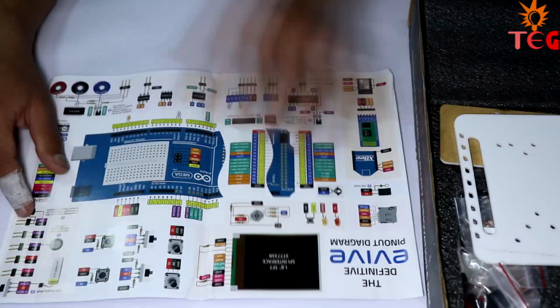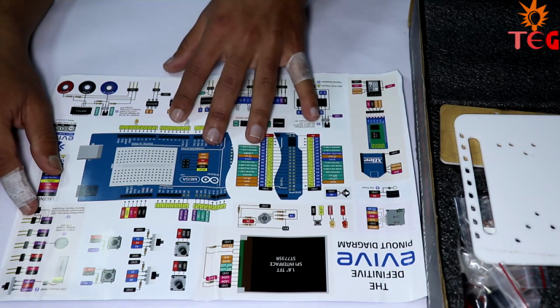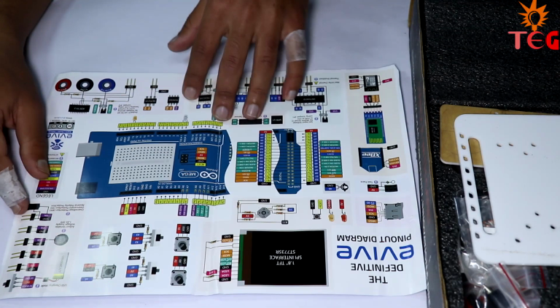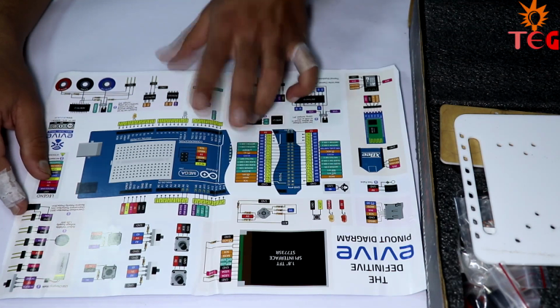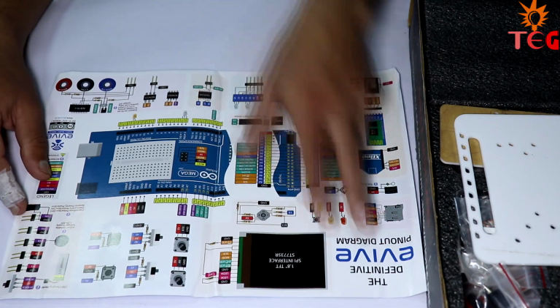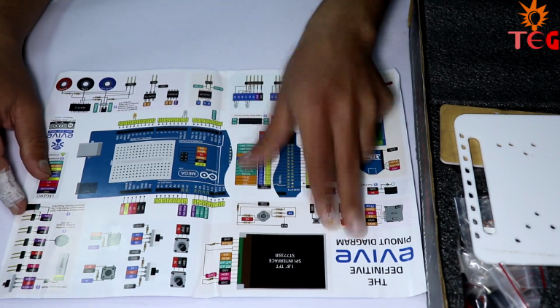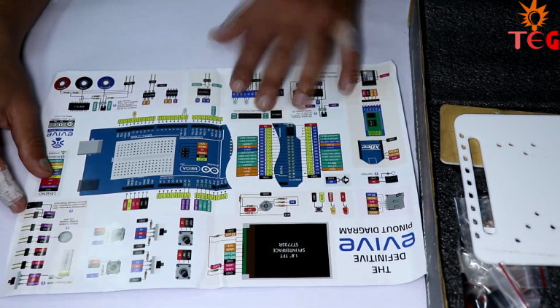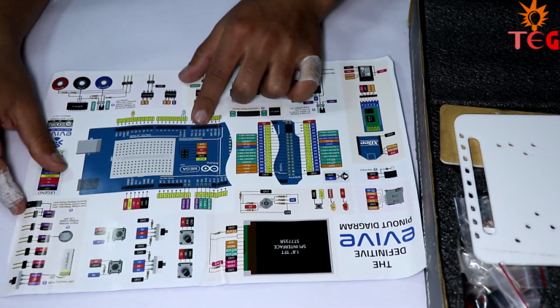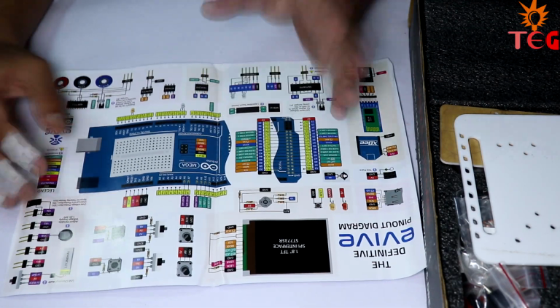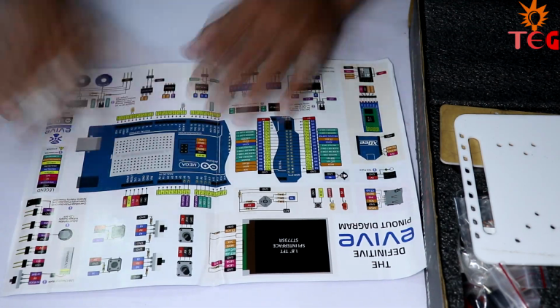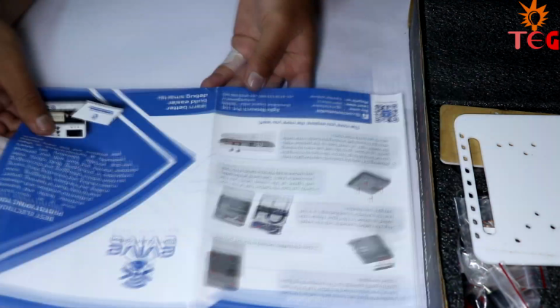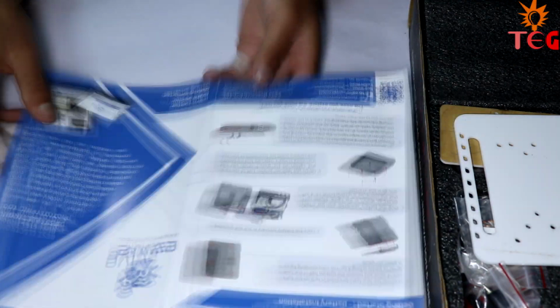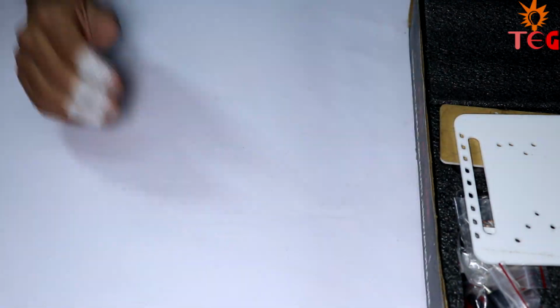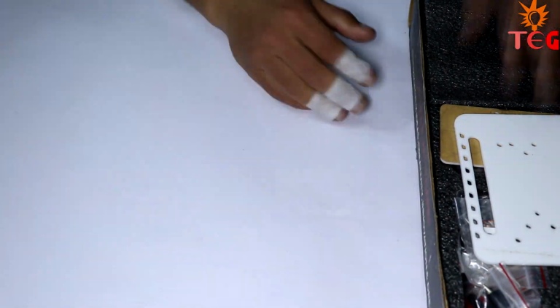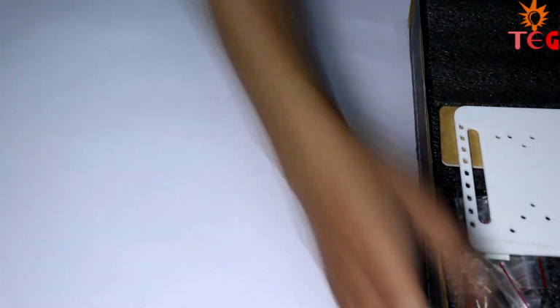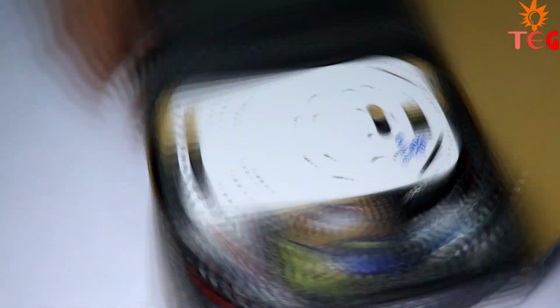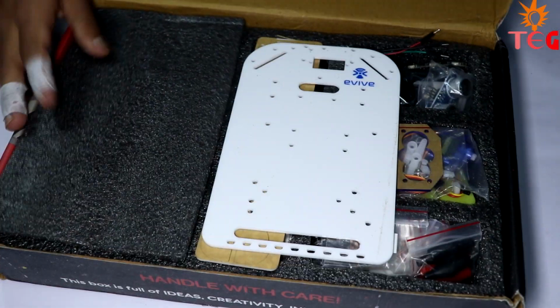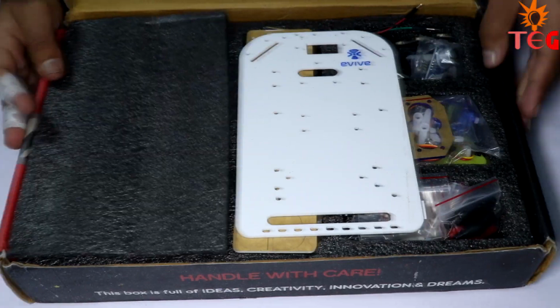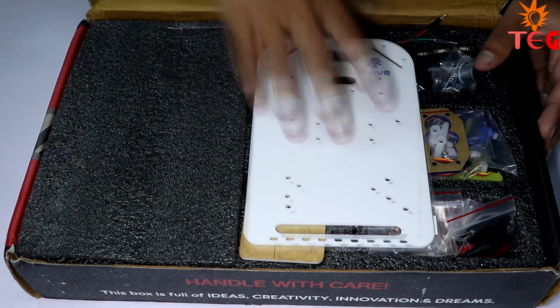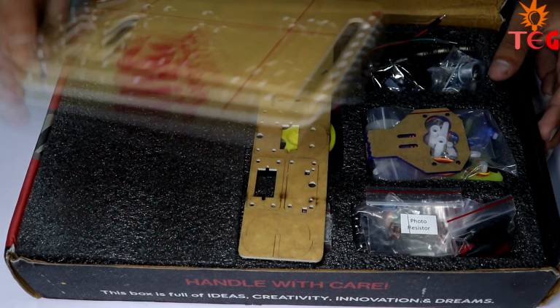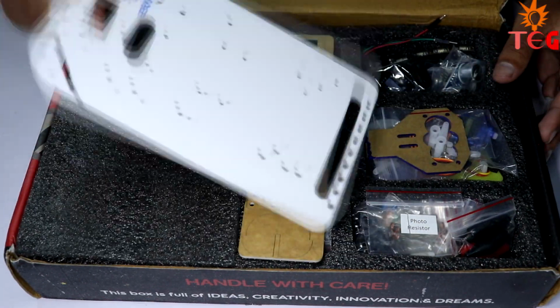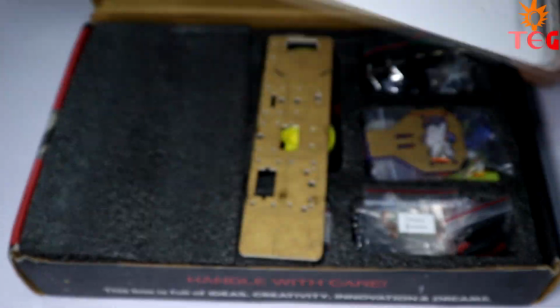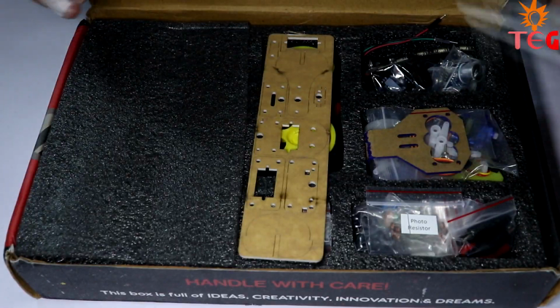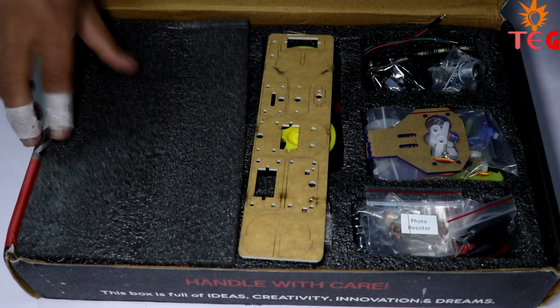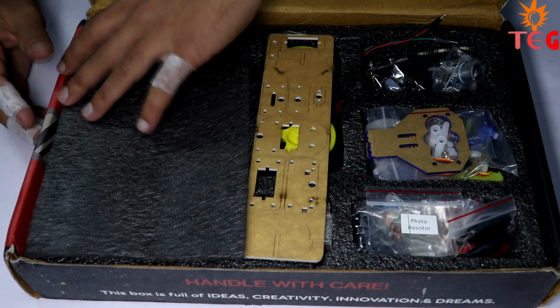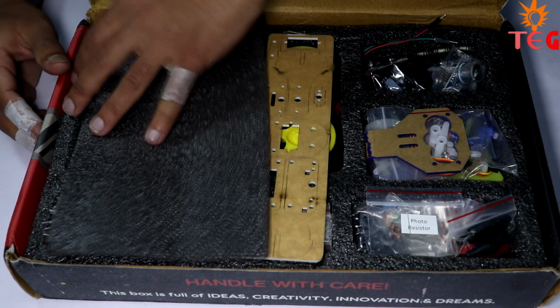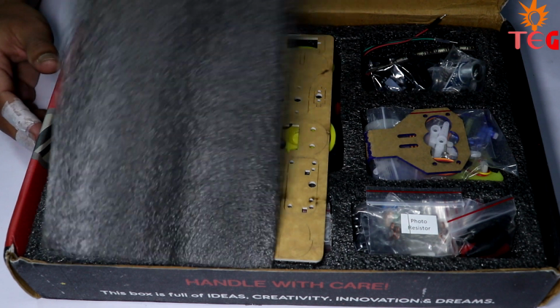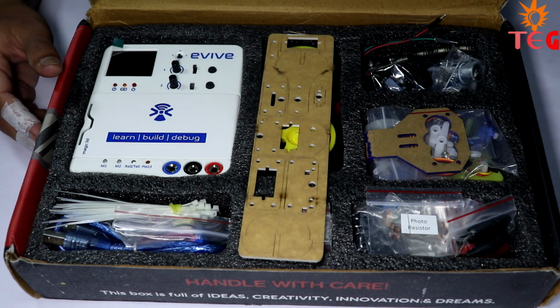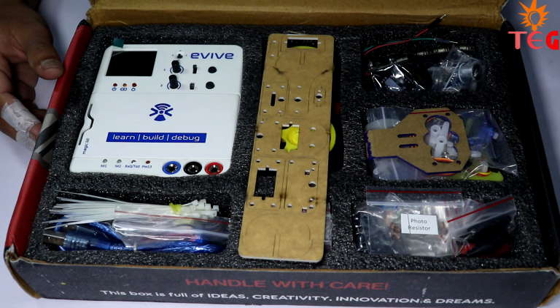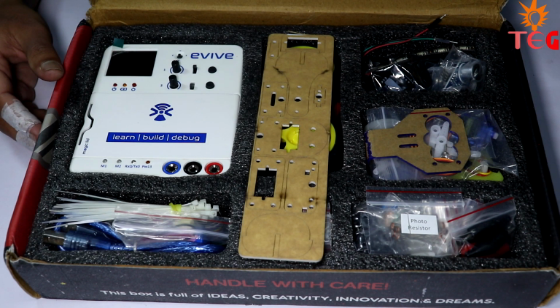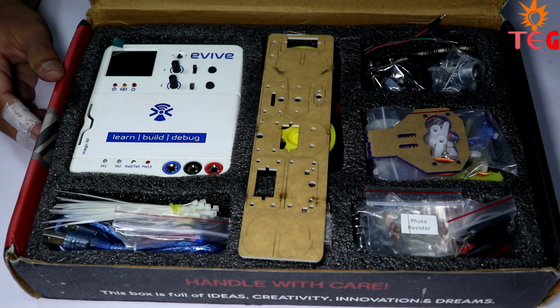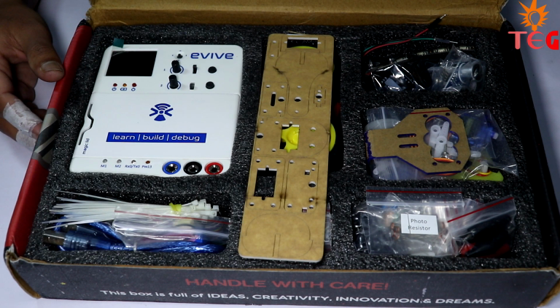There's also an Evive Pinout Diagram, which I will talk about later. The kit consists of electrical as well as some mechanical components, including Evive — the electronic prototyping tool which is Arduino based.